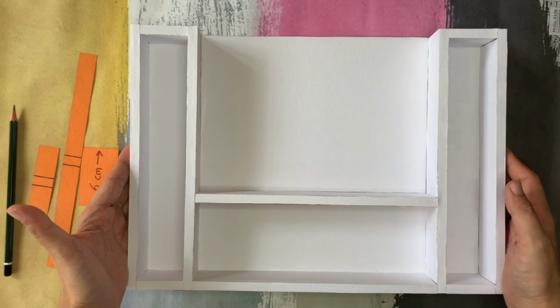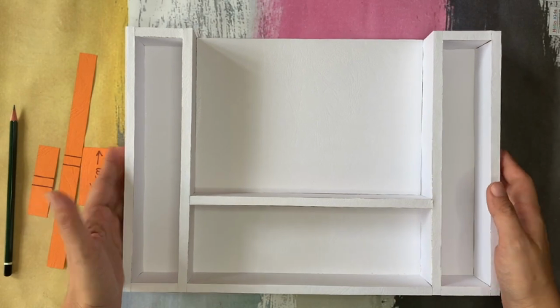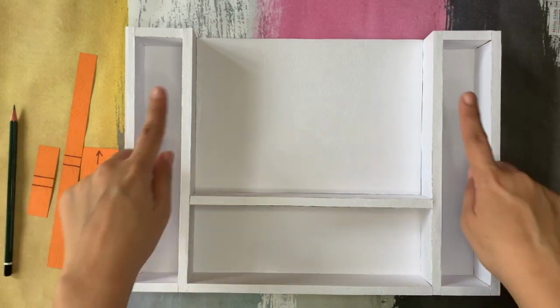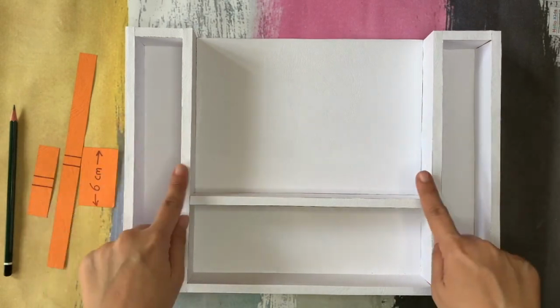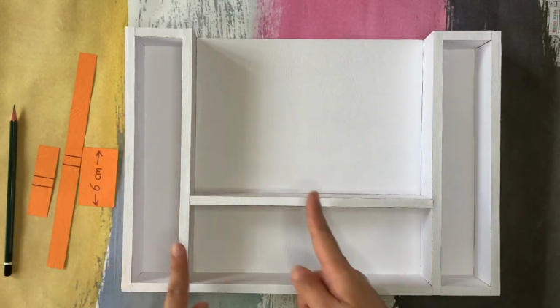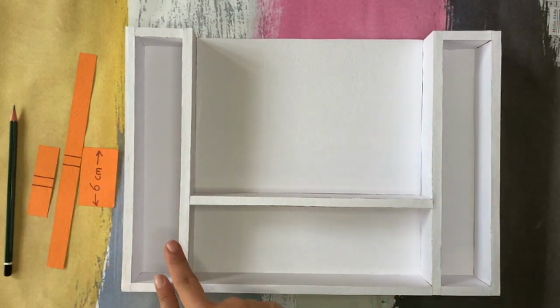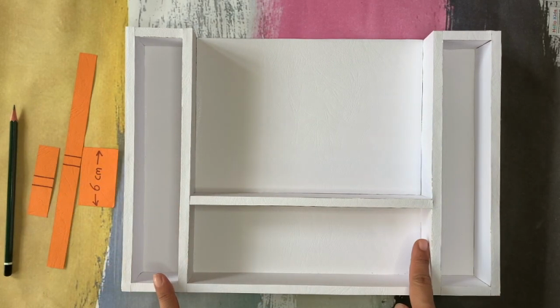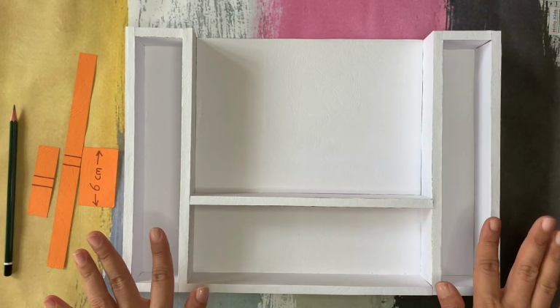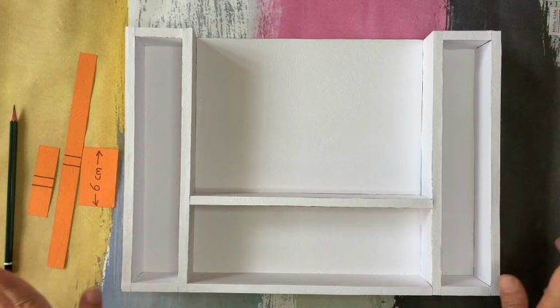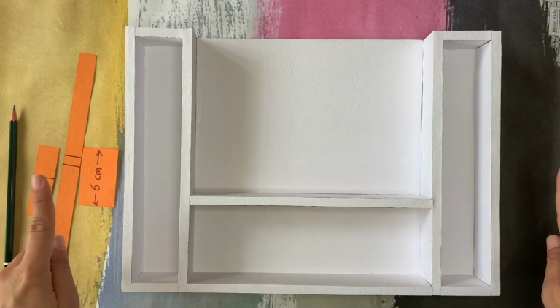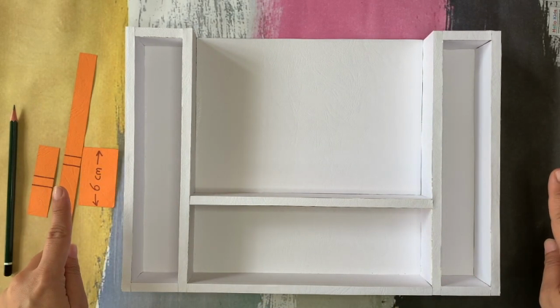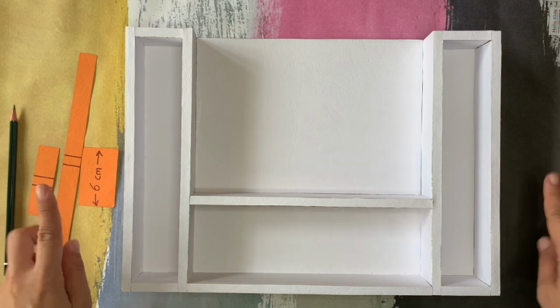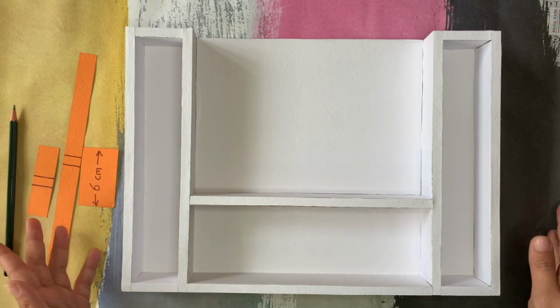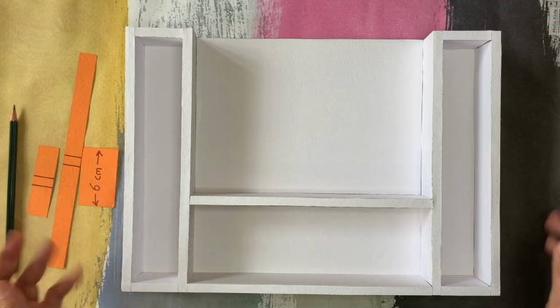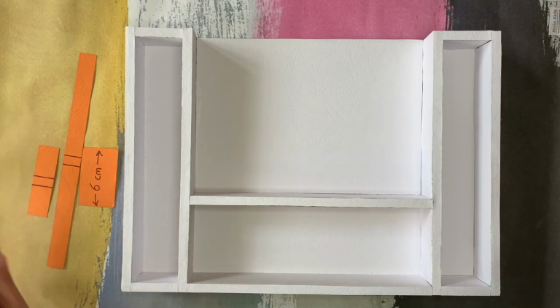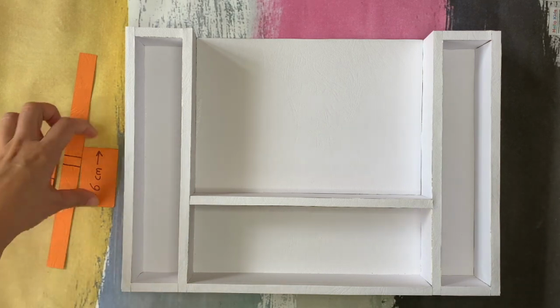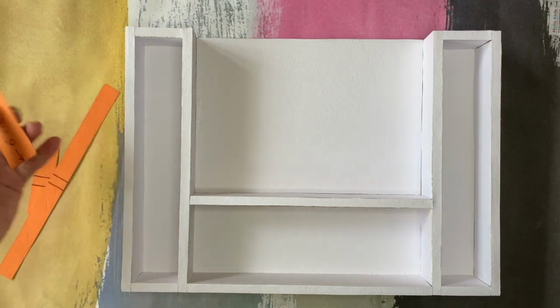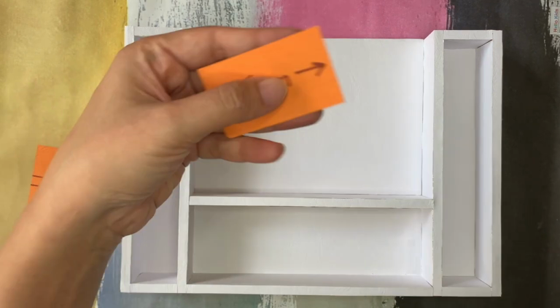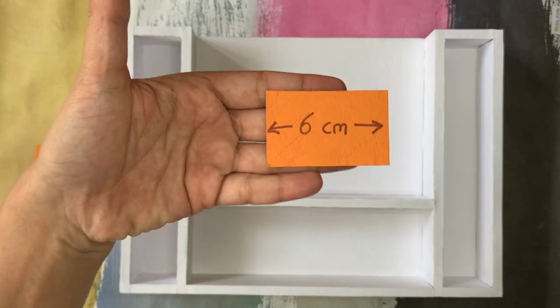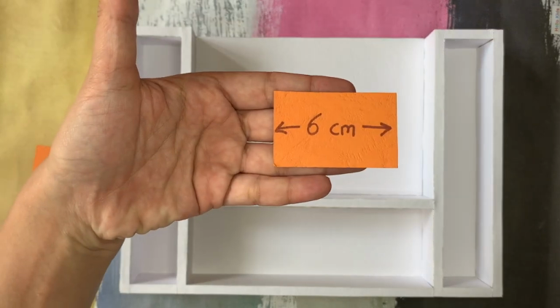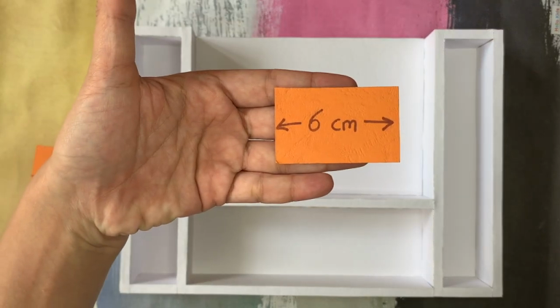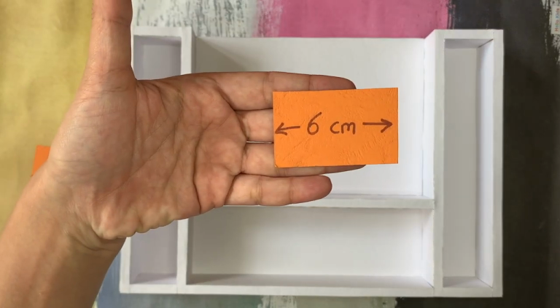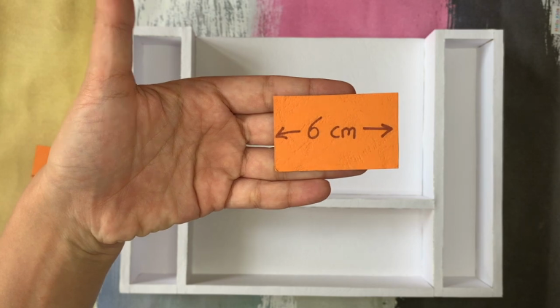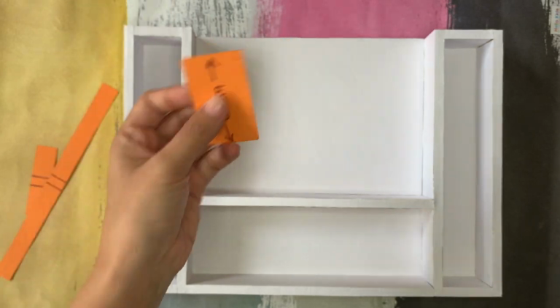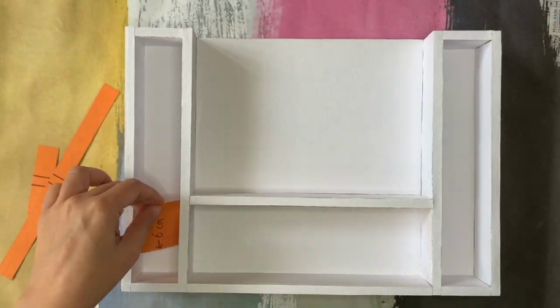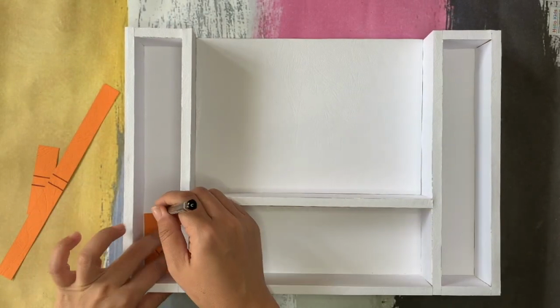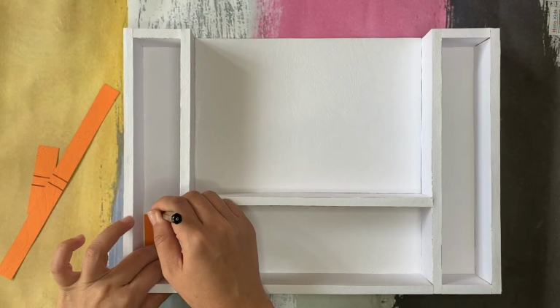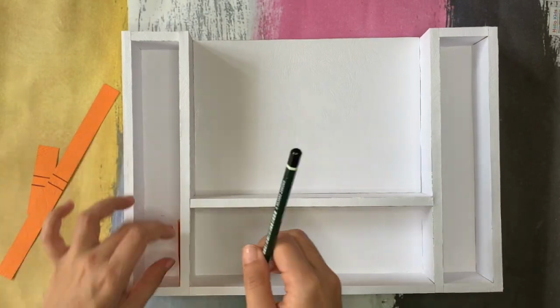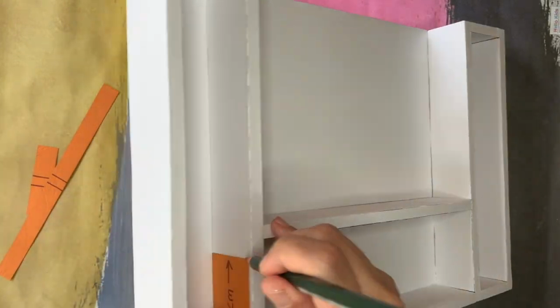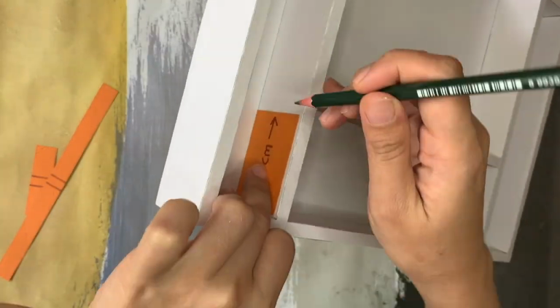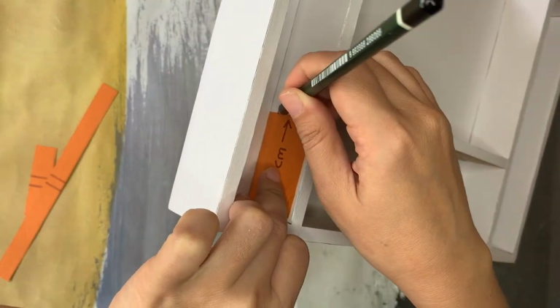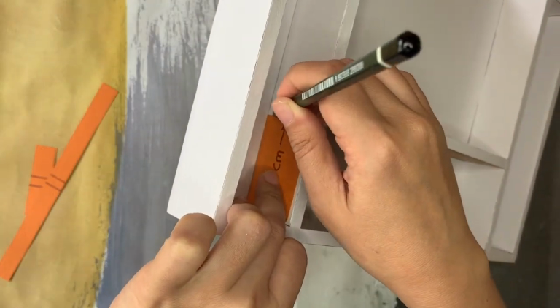Now let's continue to mark where you will put the shelf. First, you need to make a simple ruler using any paper, like this. You don't have to follow my measurement — it's up to your design.